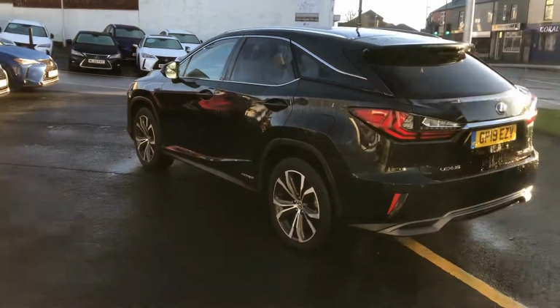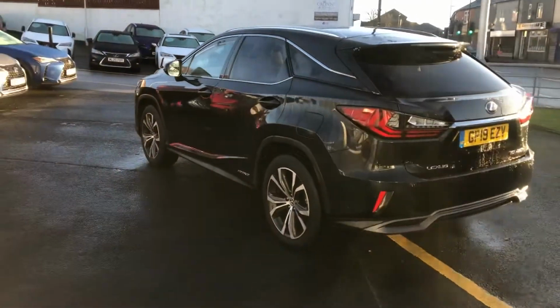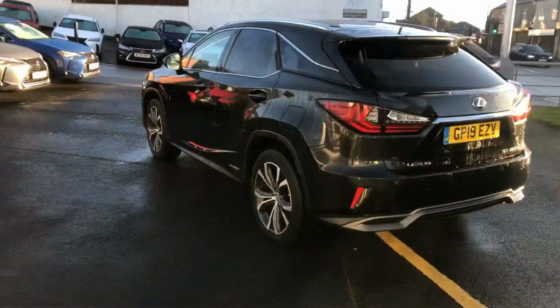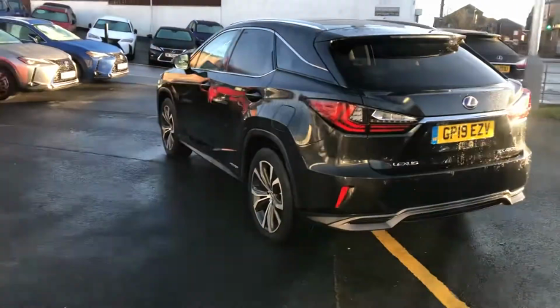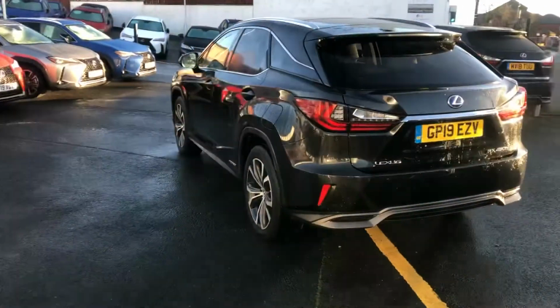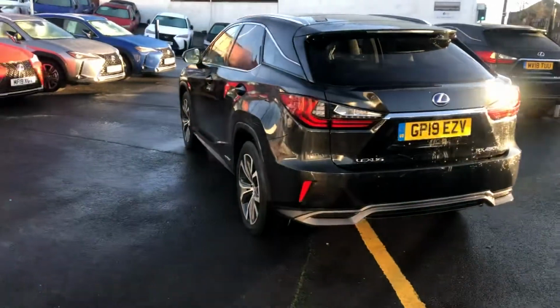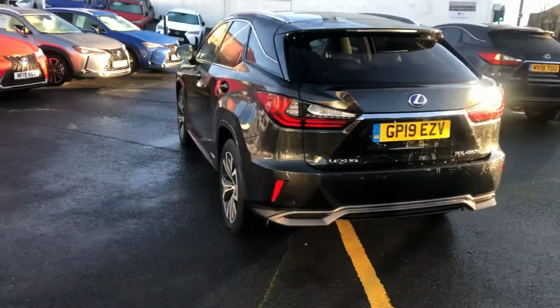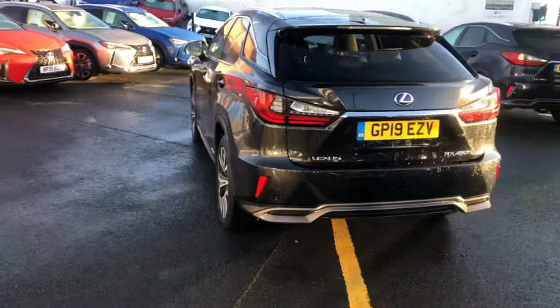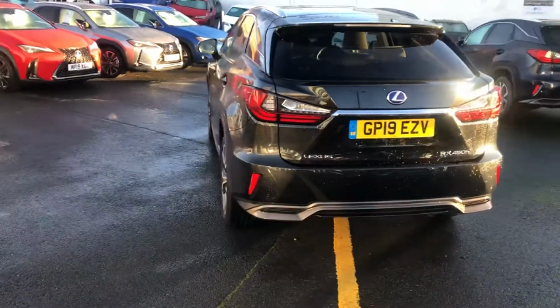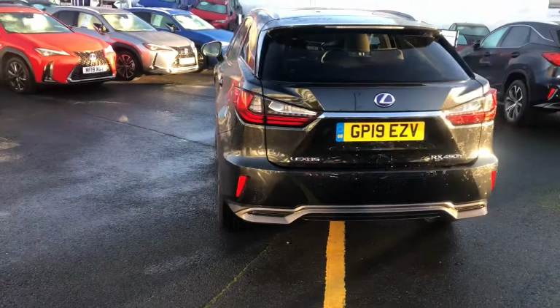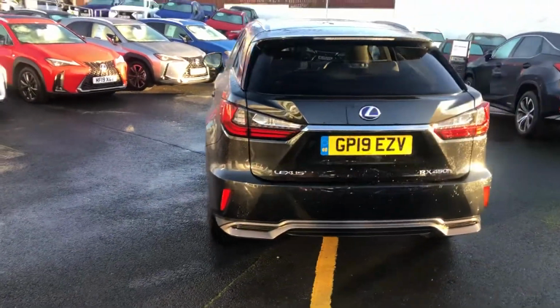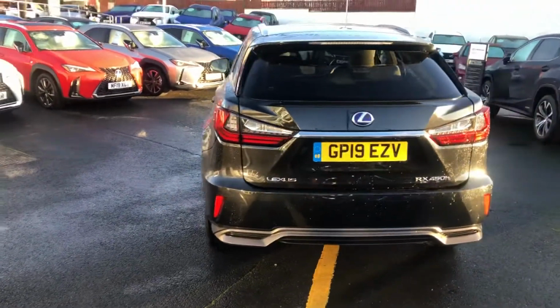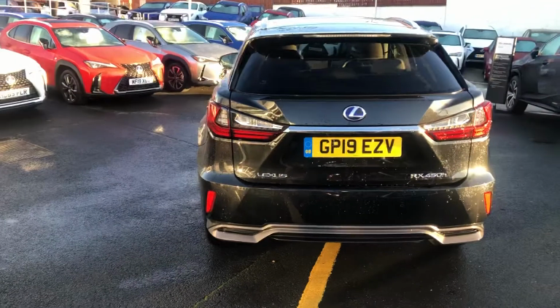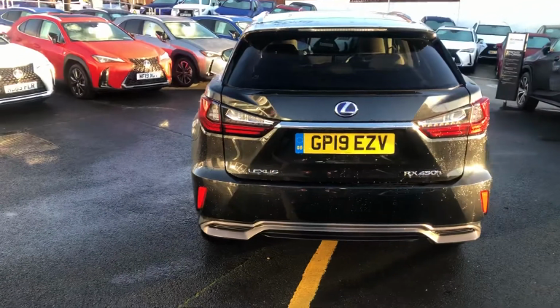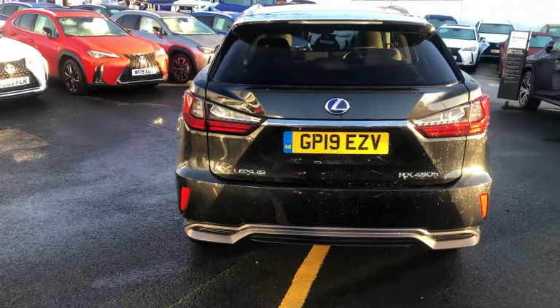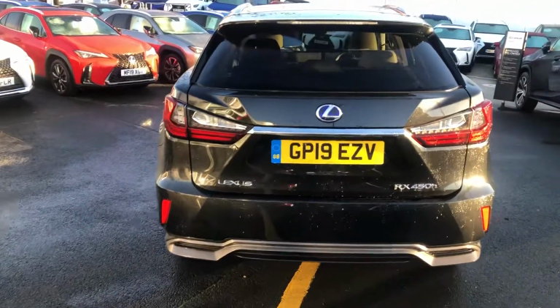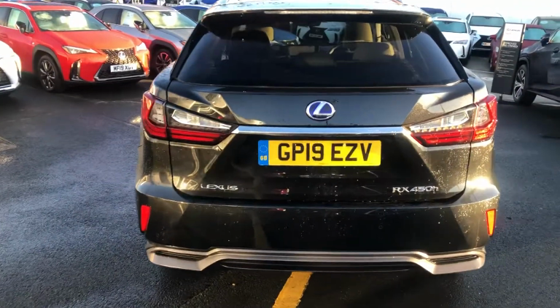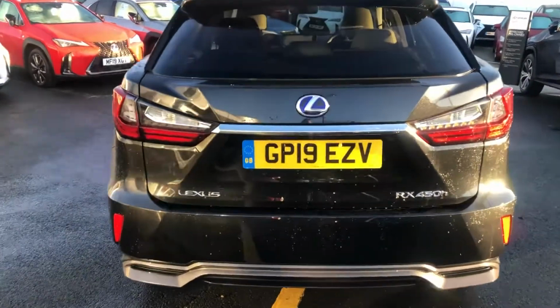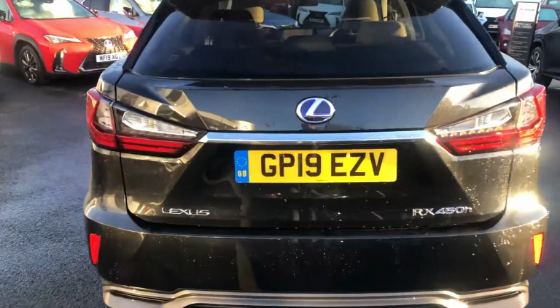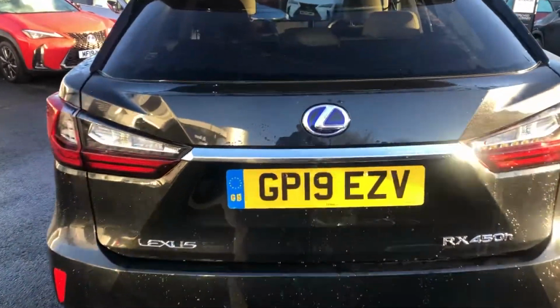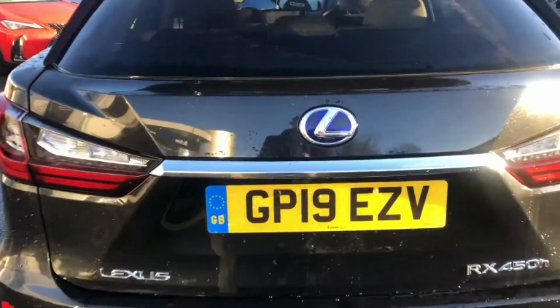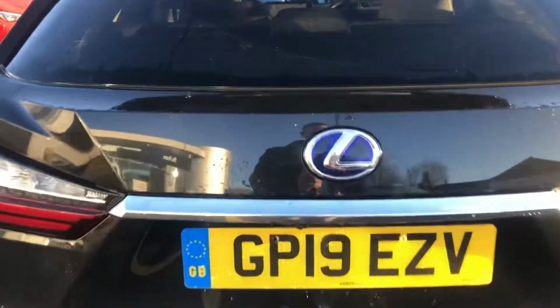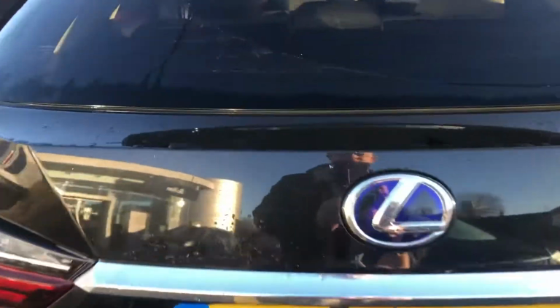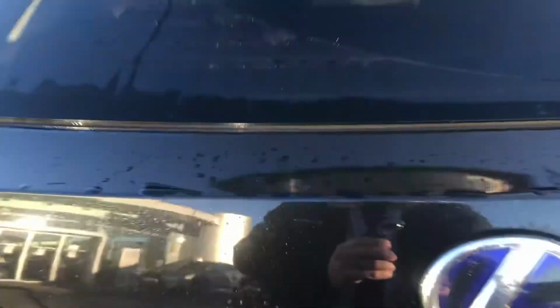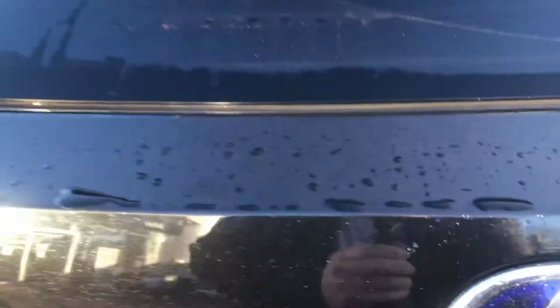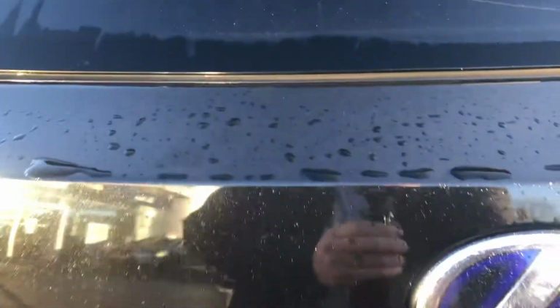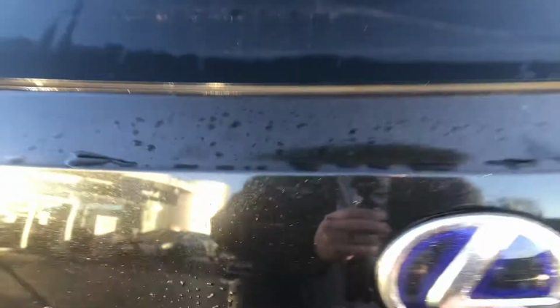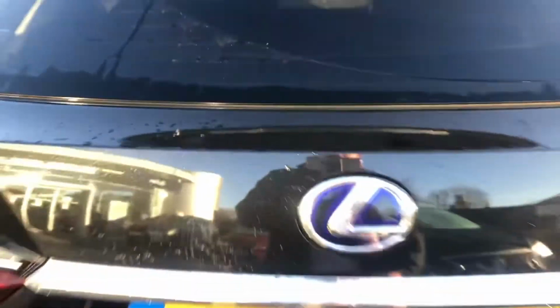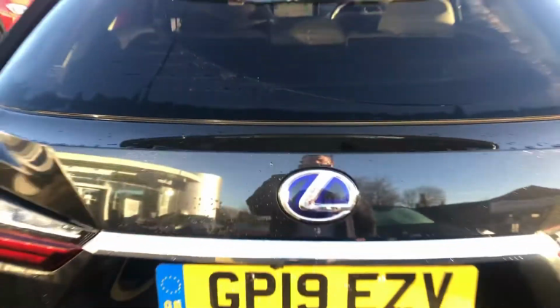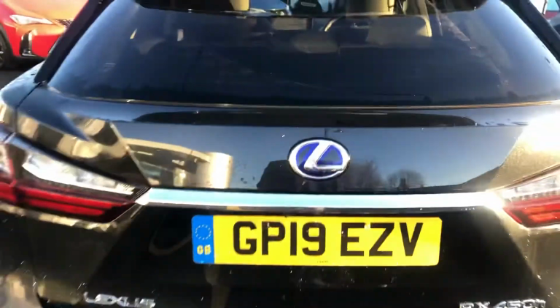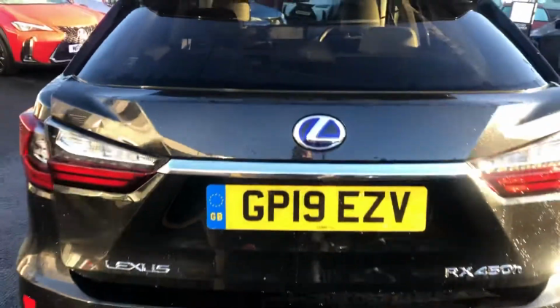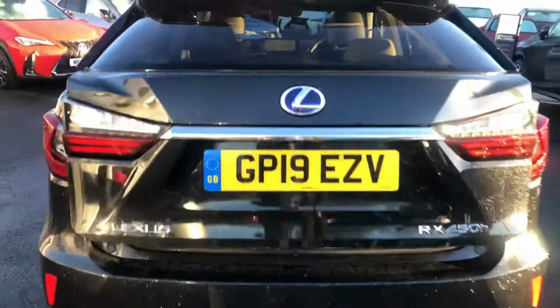Coming round to the rear of the car, the vehicle also comes with rear parking sensors as well as the rear parking camera. And then the one-touch button for the powered tailgate.